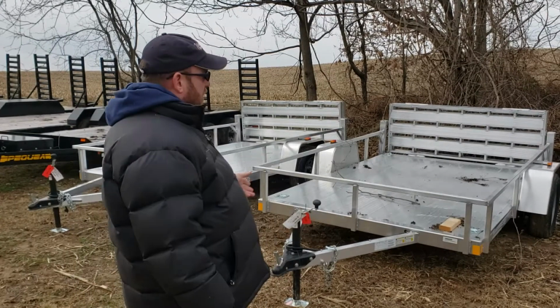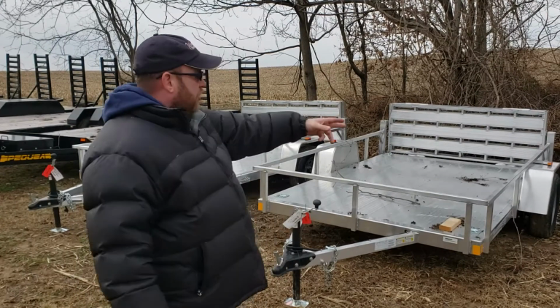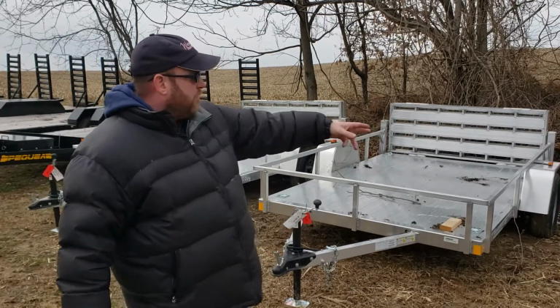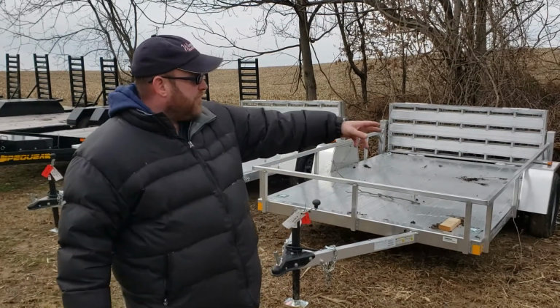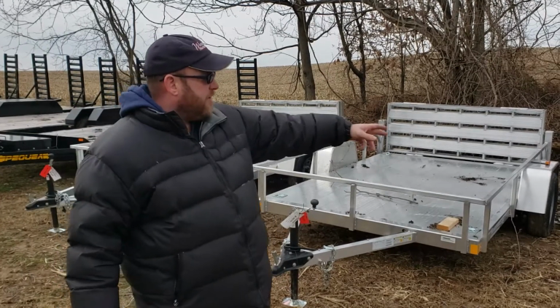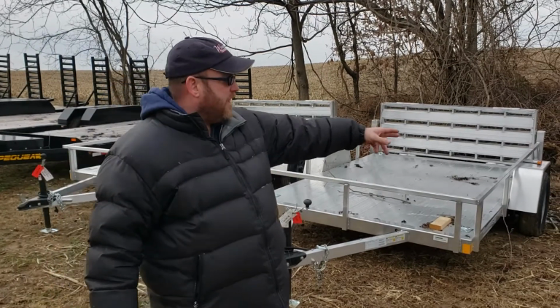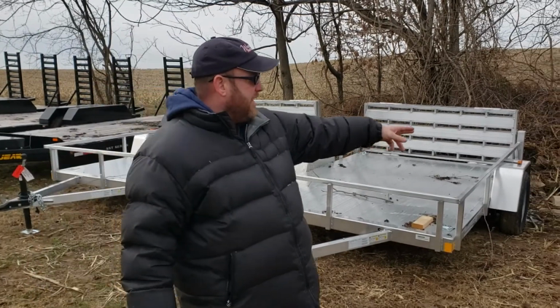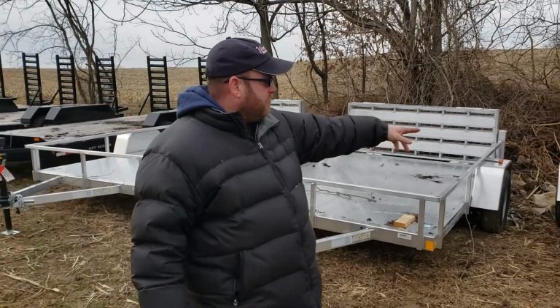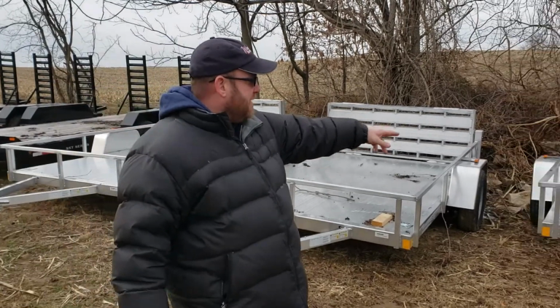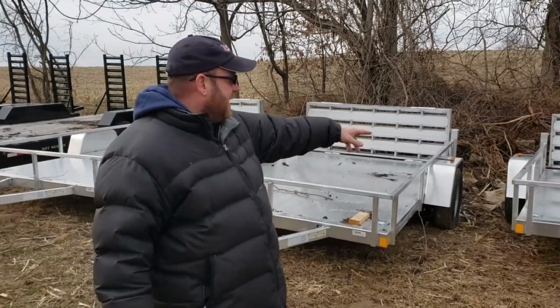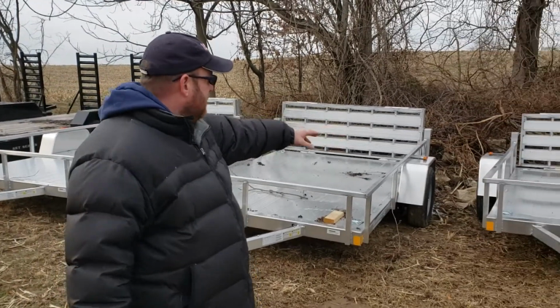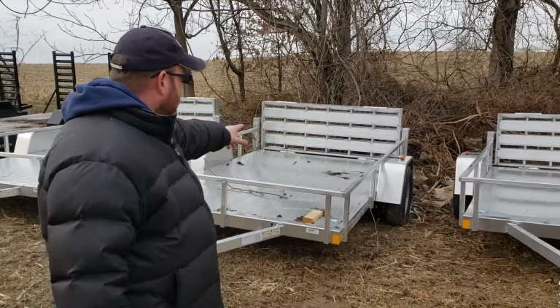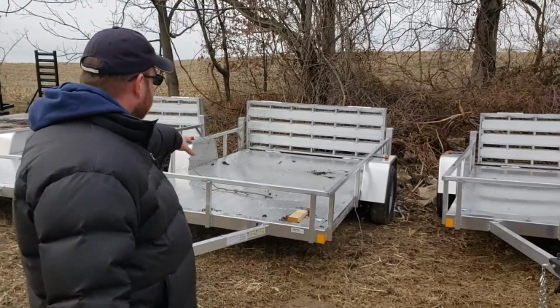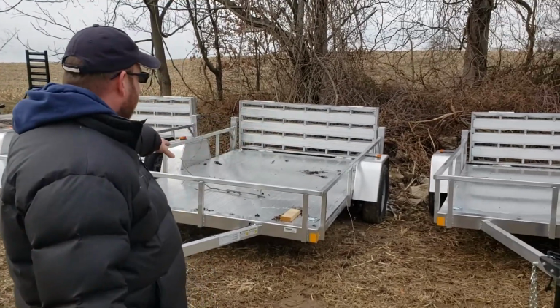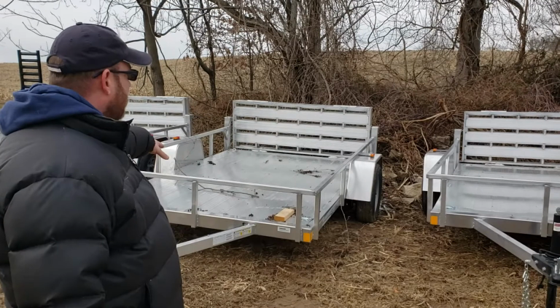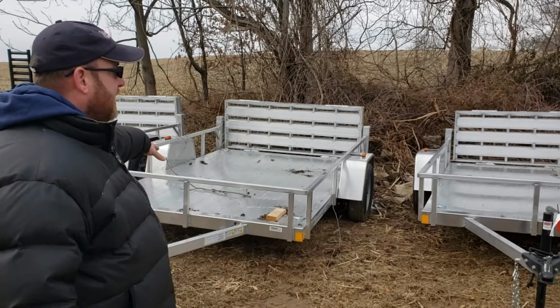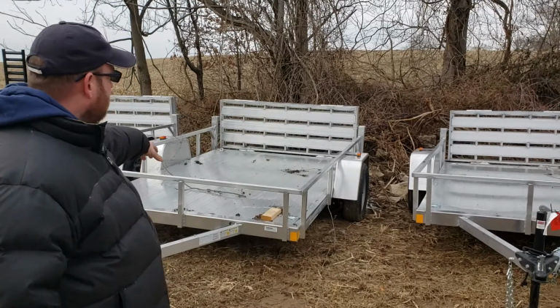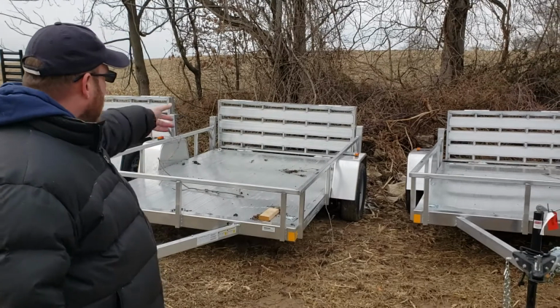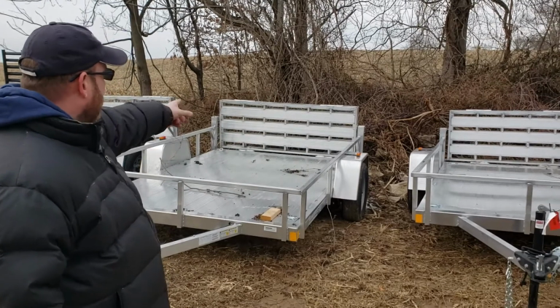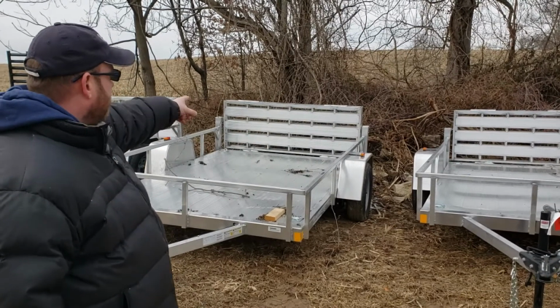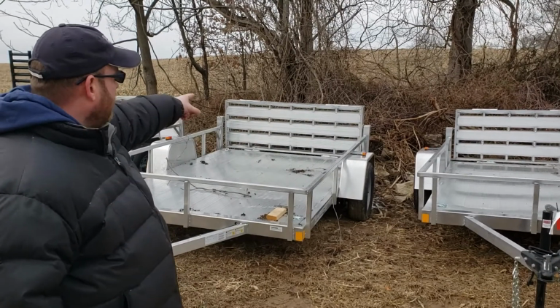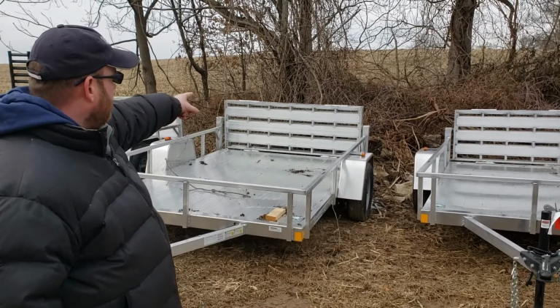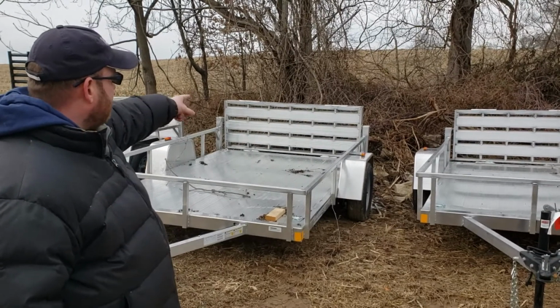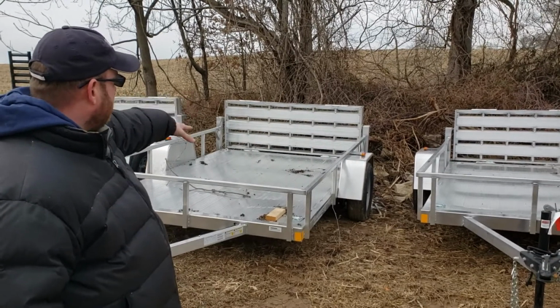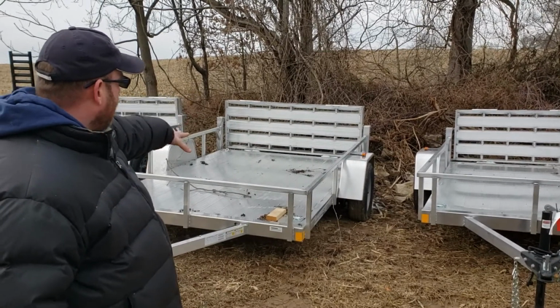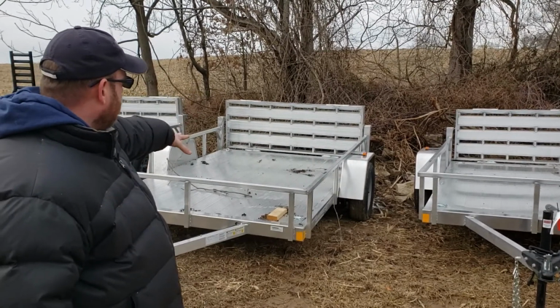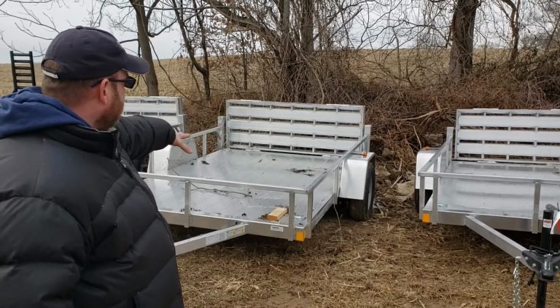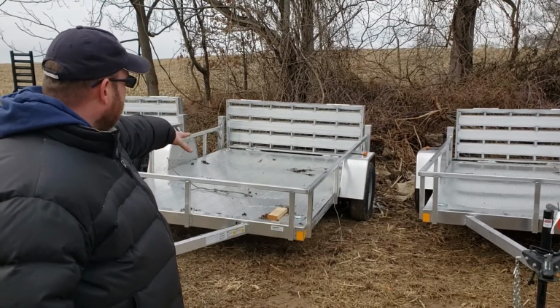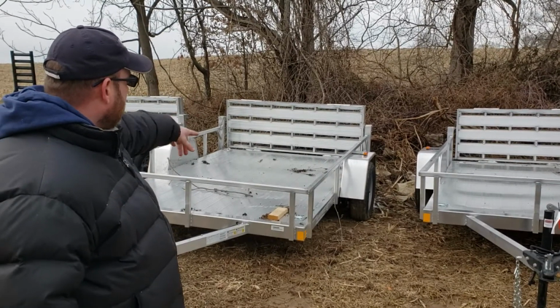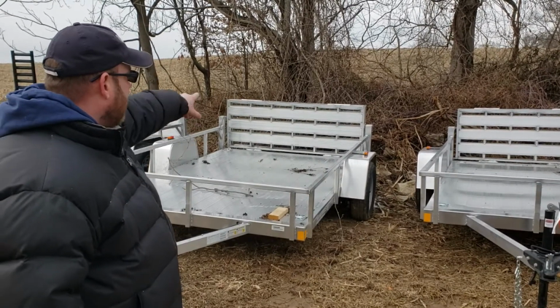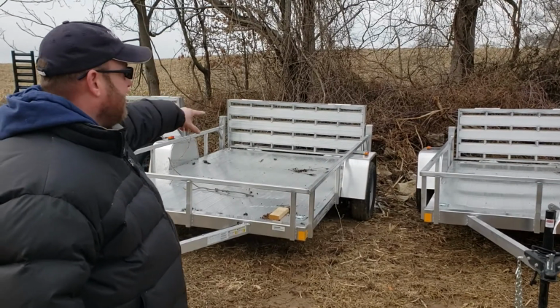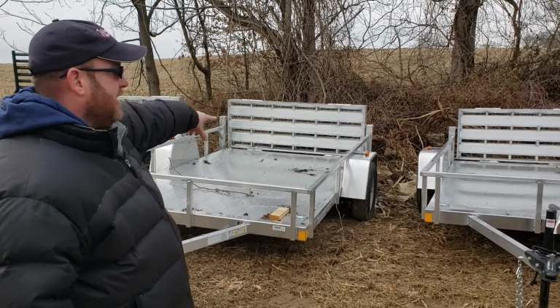Starting off with a five and a half by ten and a six and a half by ten. They have the folding ramps, all aluminum deck, and D-rings.